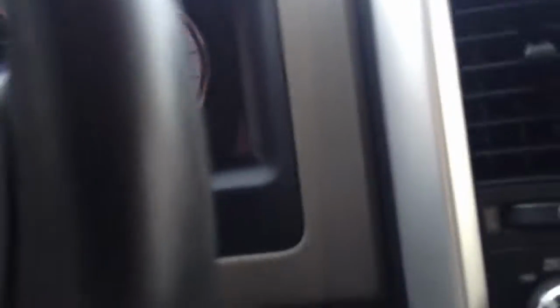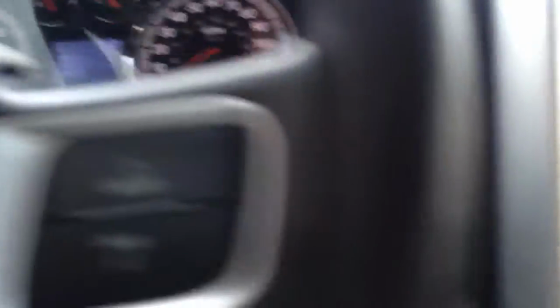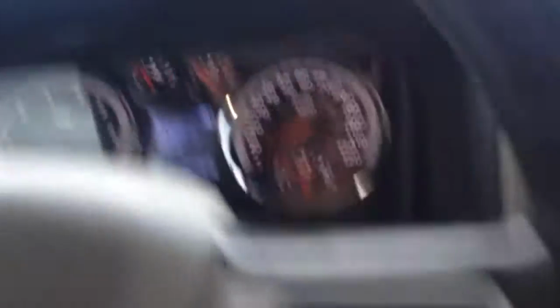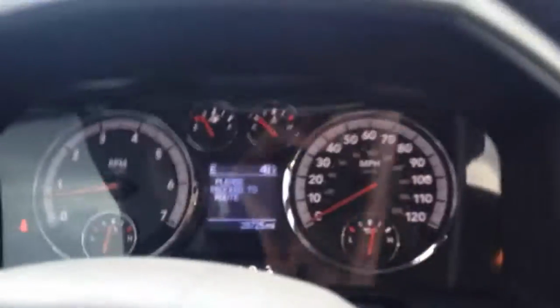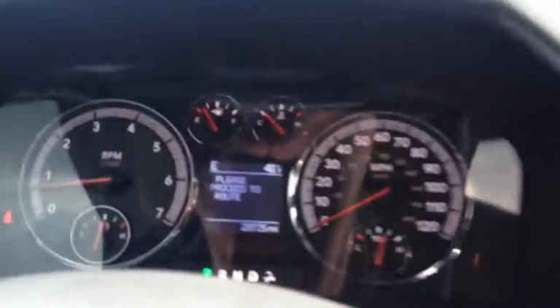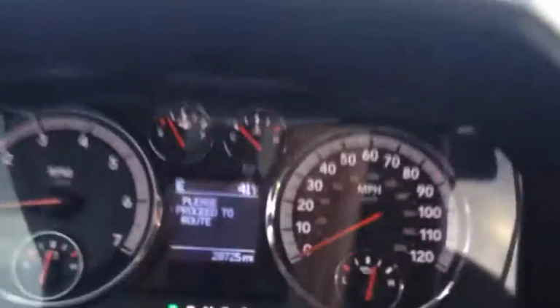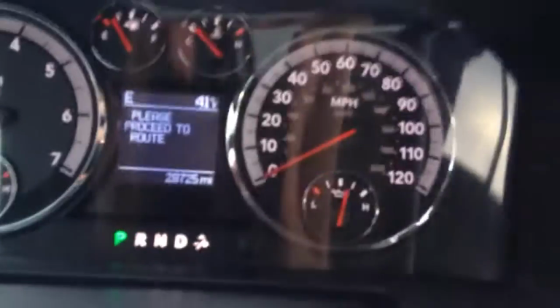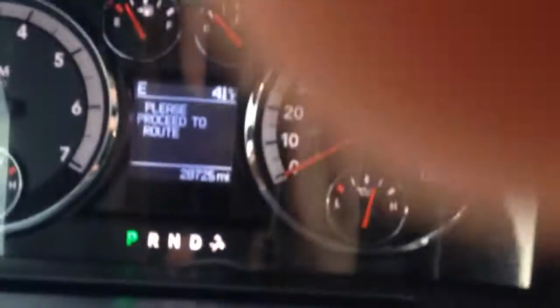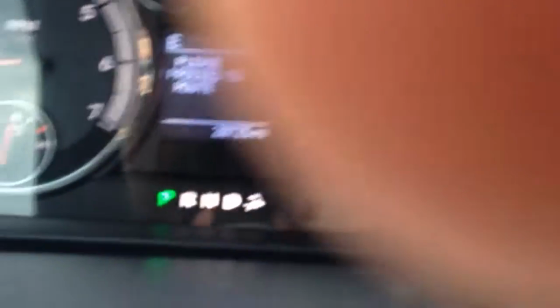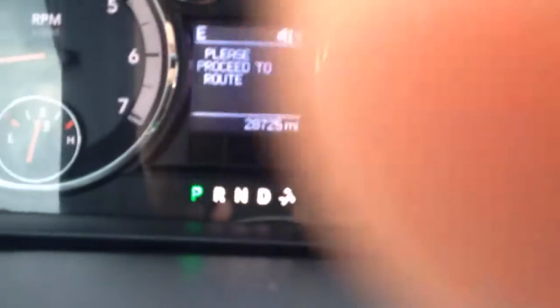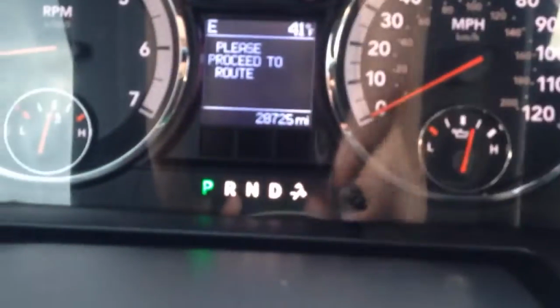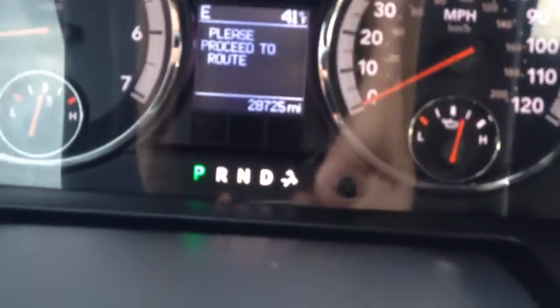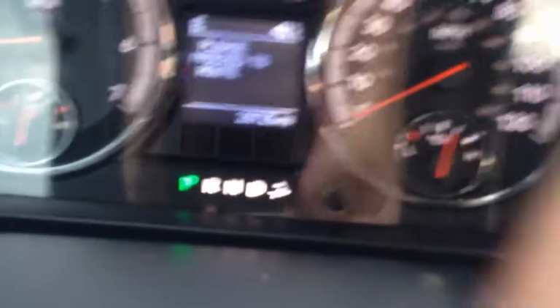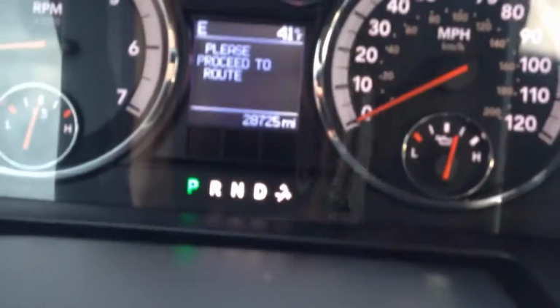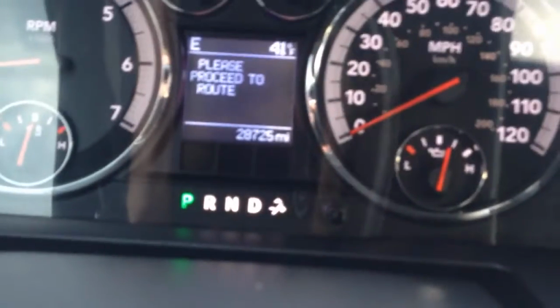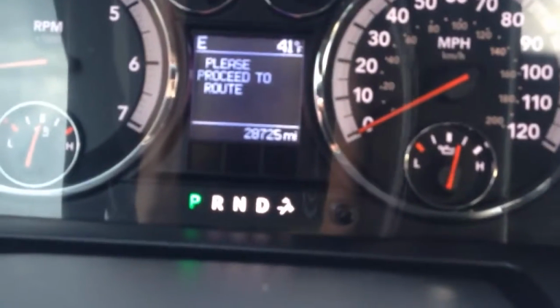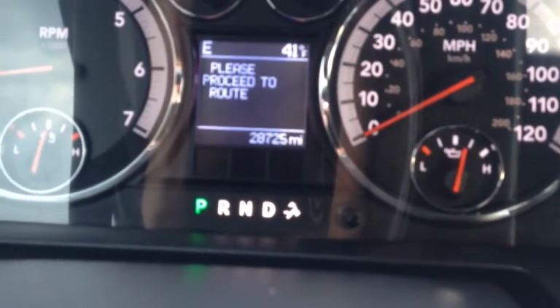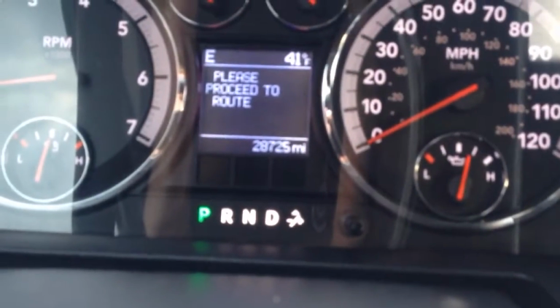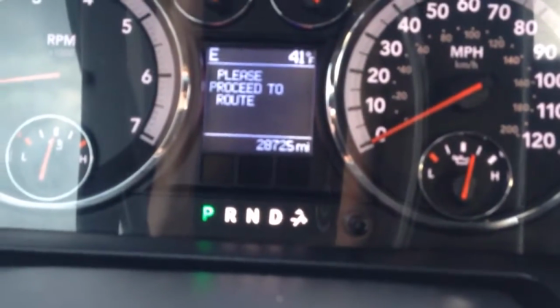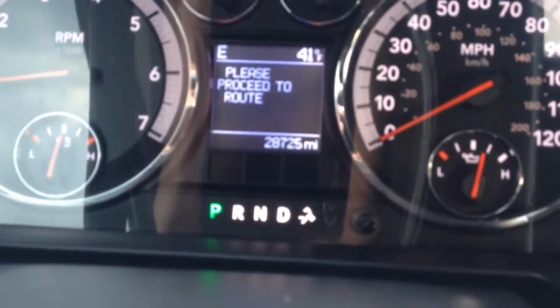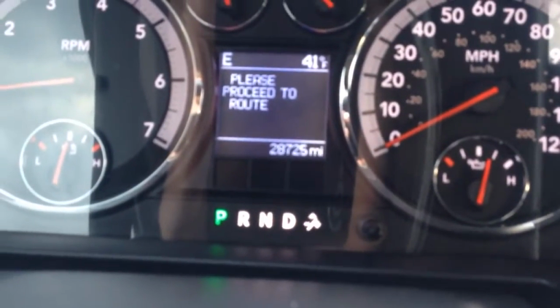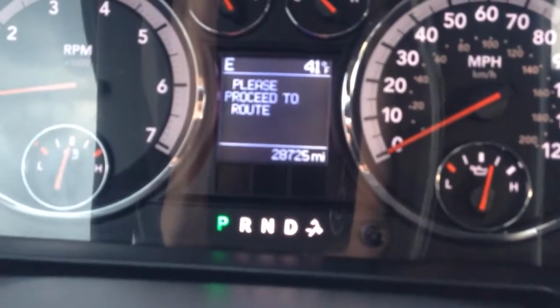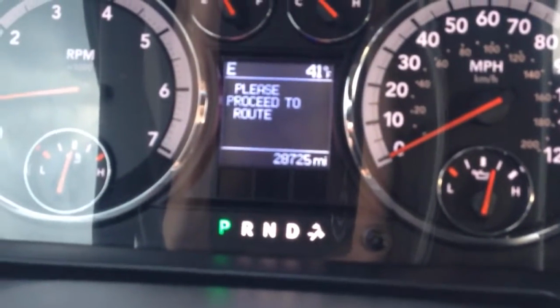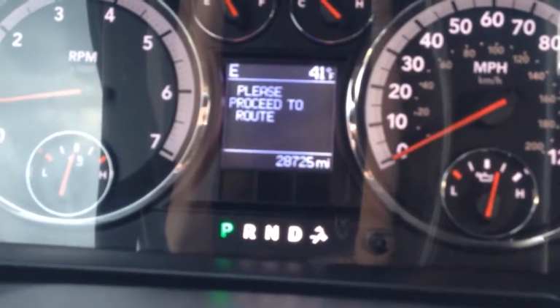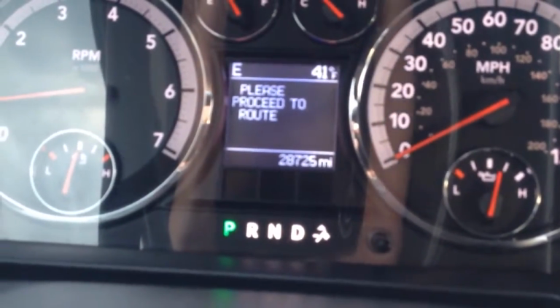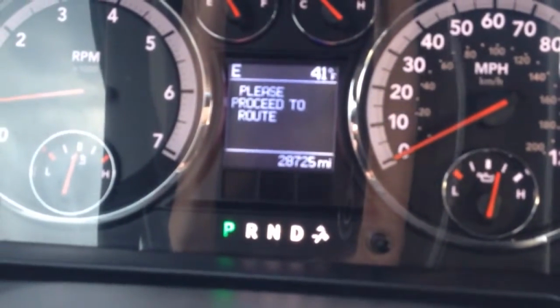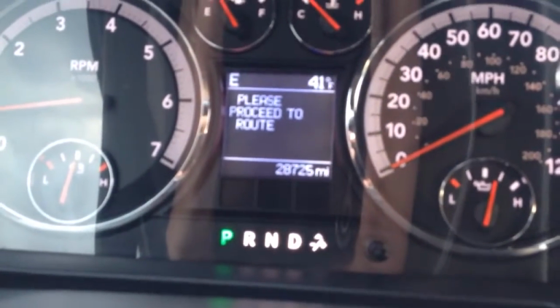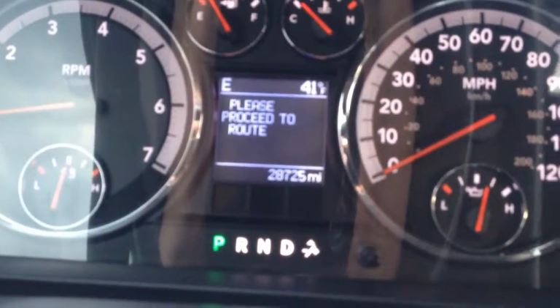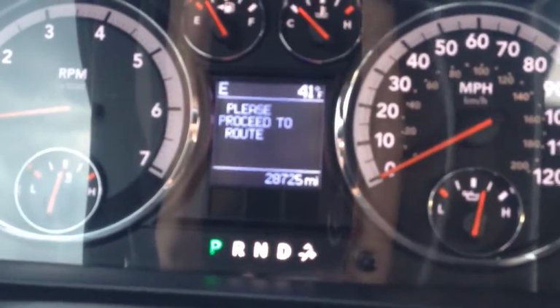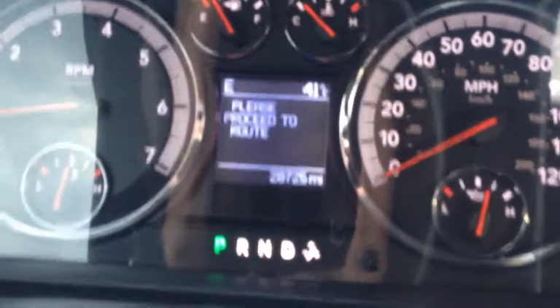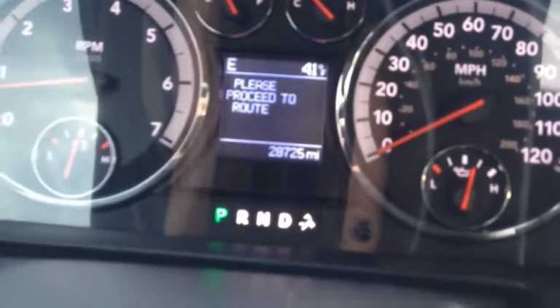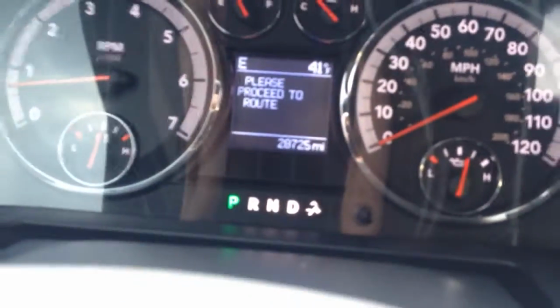This truck is a 2011, like I said, with only 28,000 miles on it — super low mileage, well below the national average for miles driven in a year.